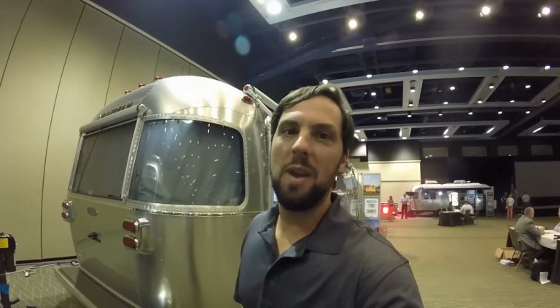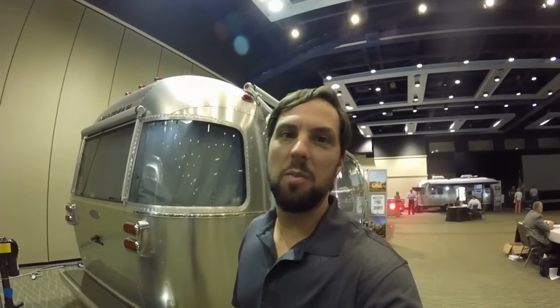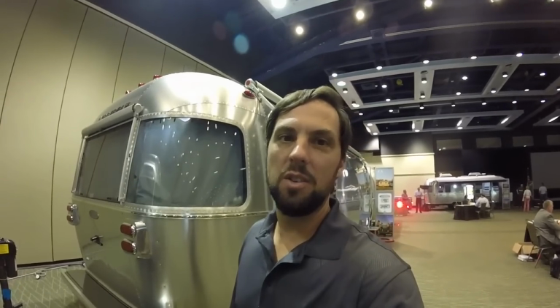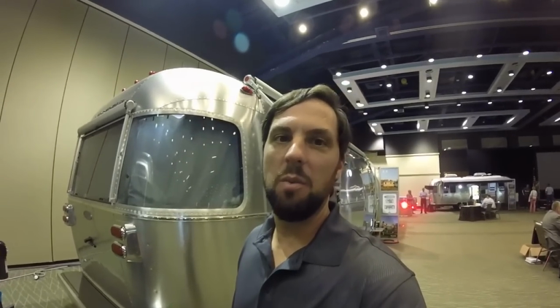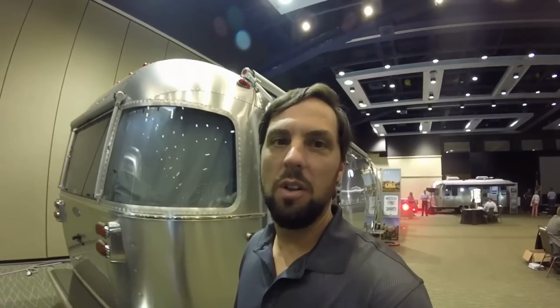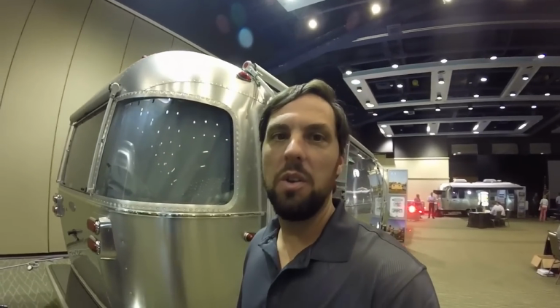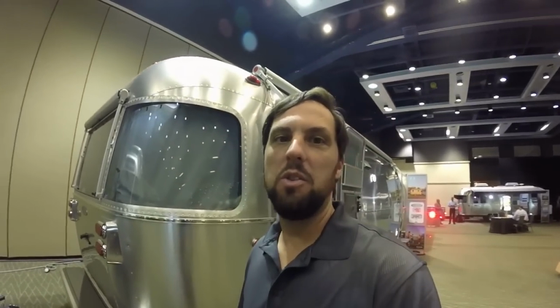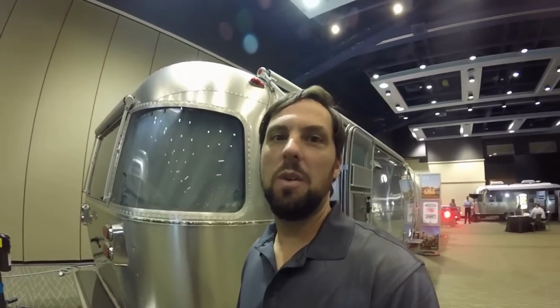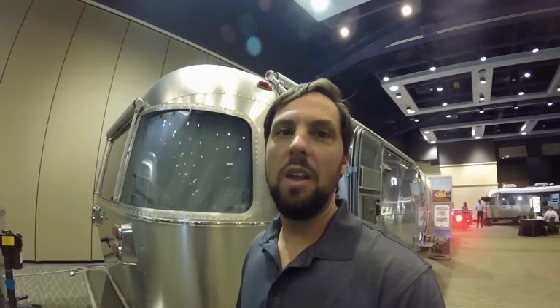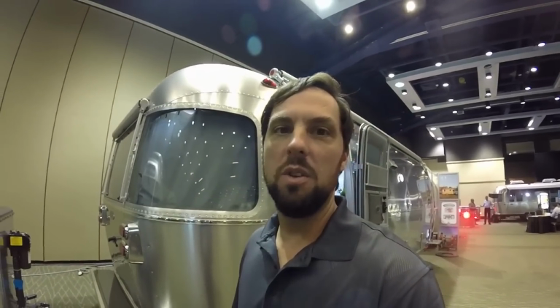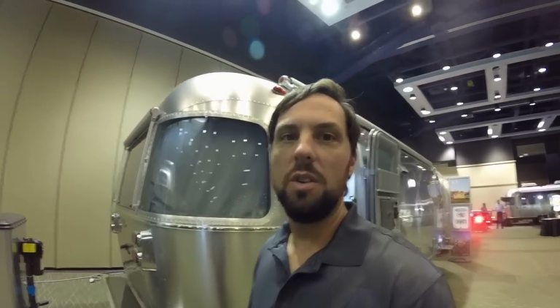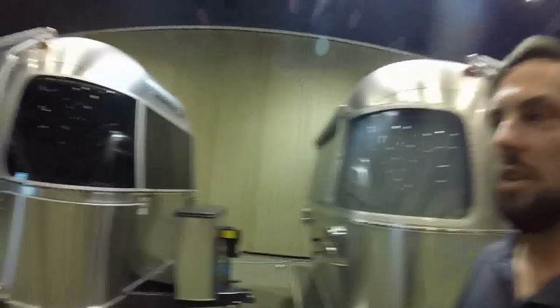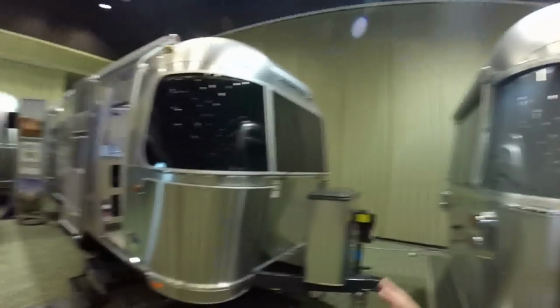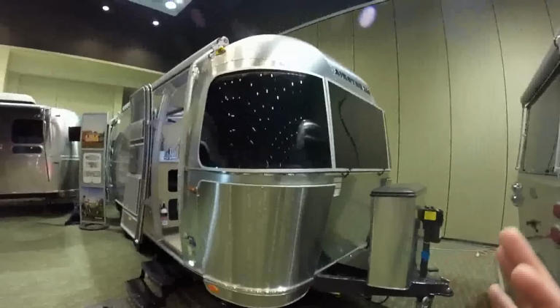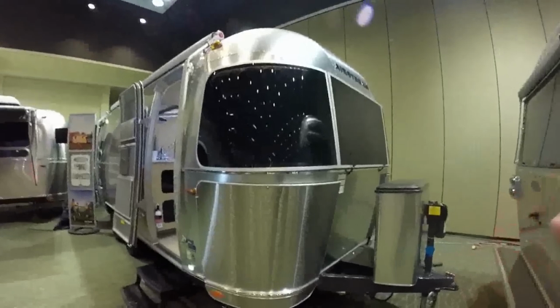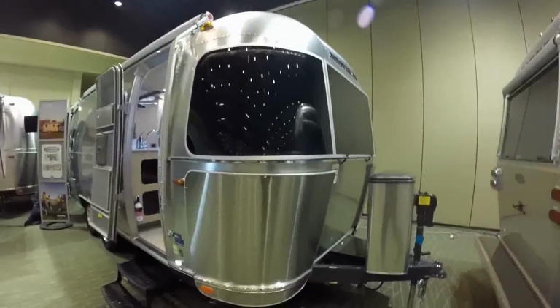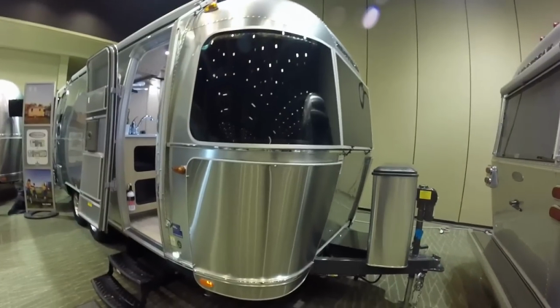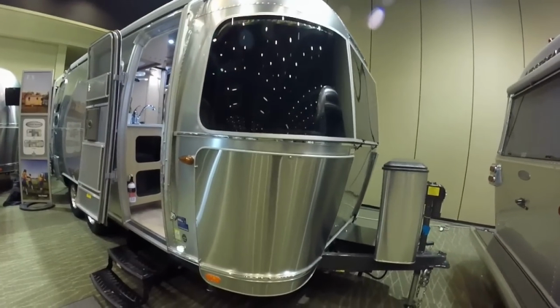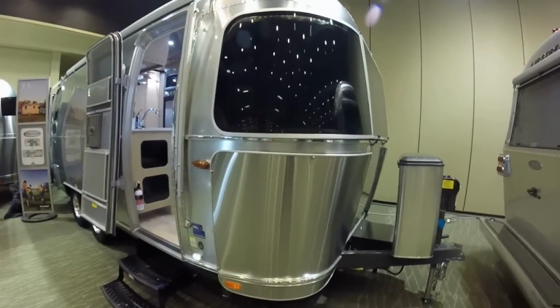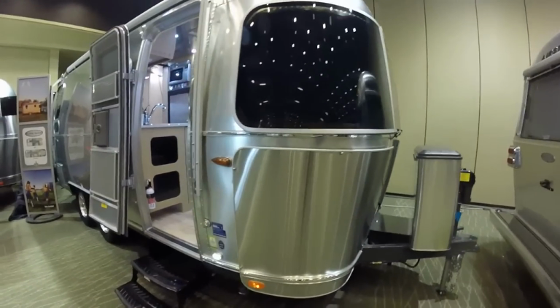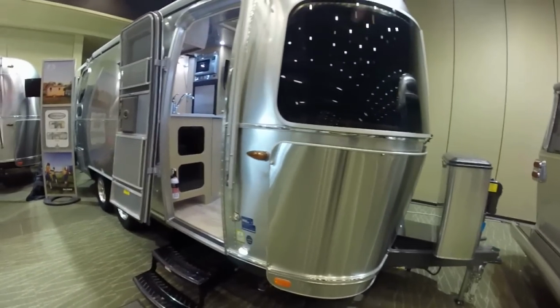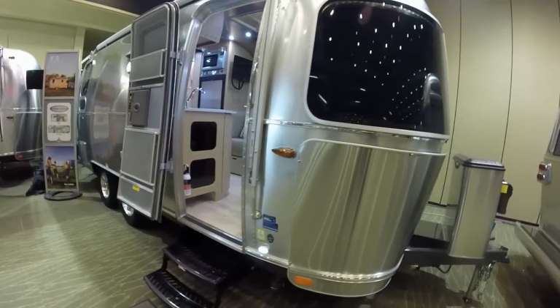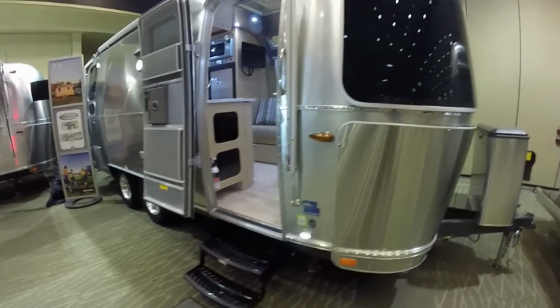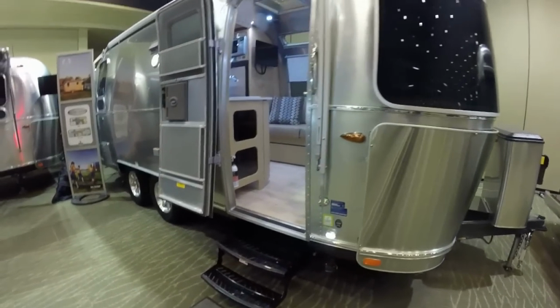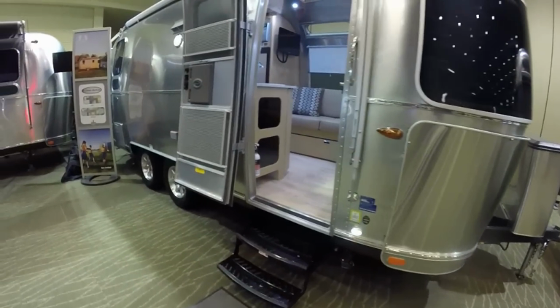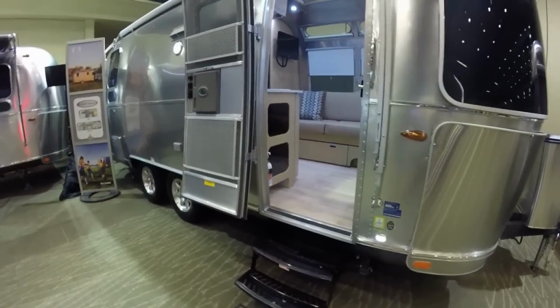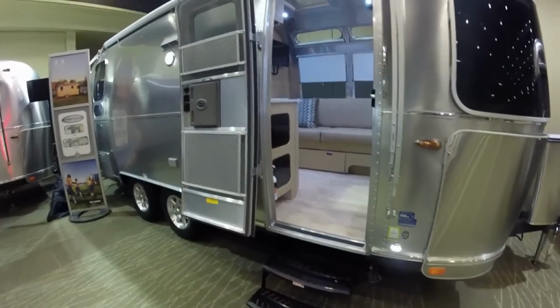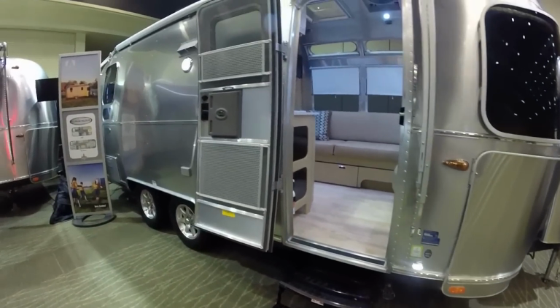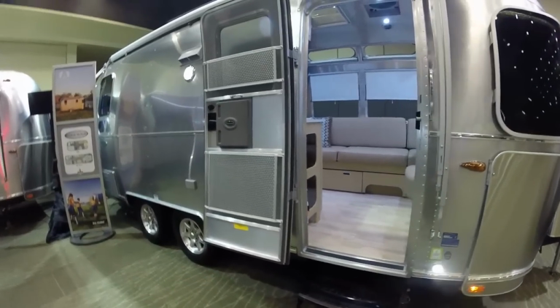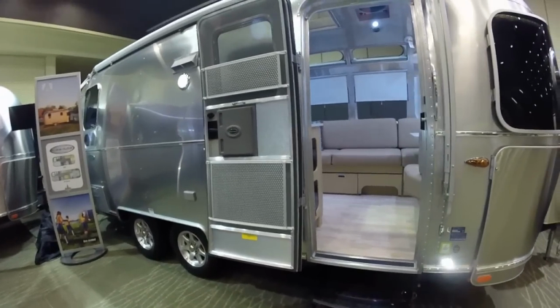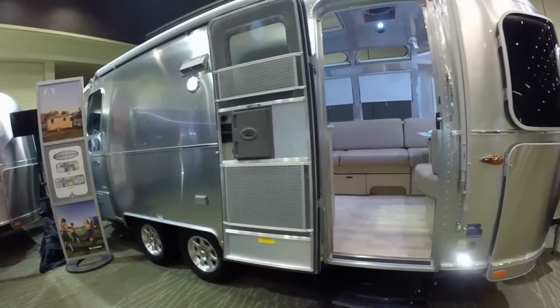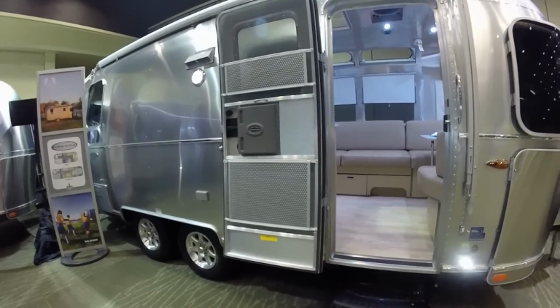This is Patrick Botticelli with Colonial Airstream in Lakewood, New Jersey. I want to take you through the all-new 2016 23D Flying Cloud.